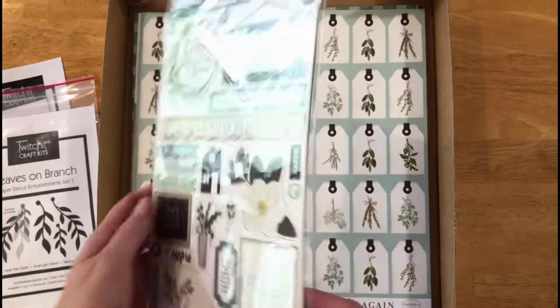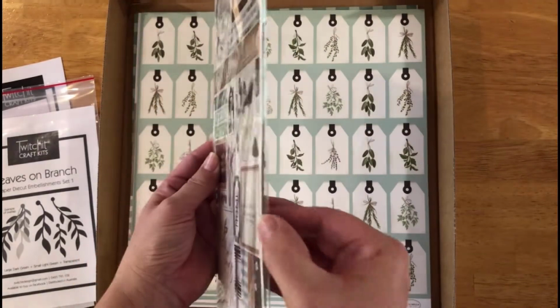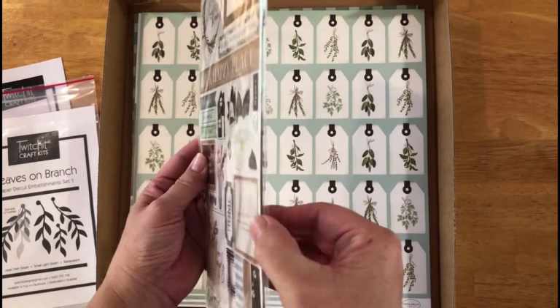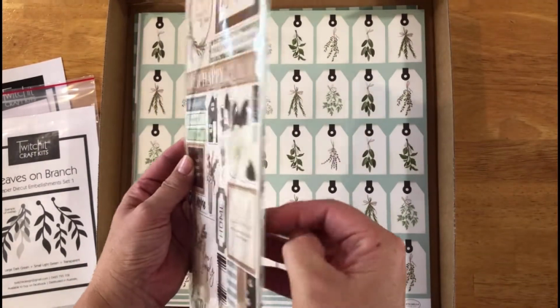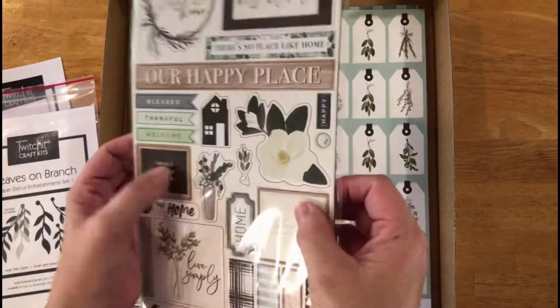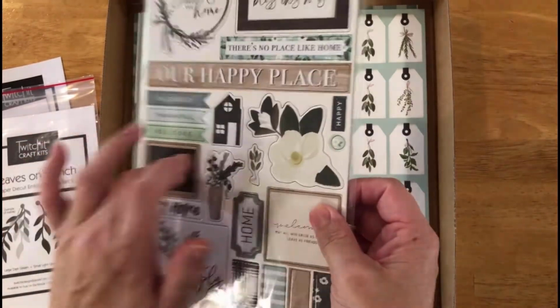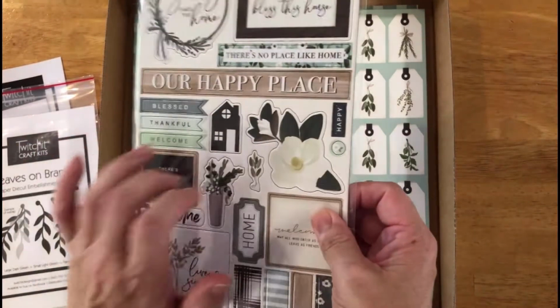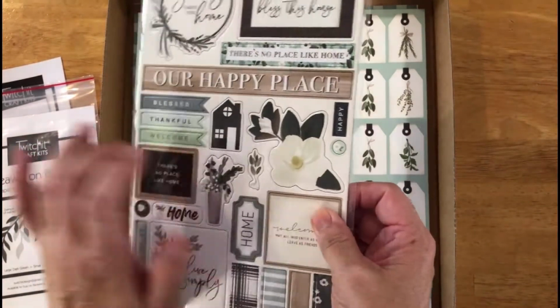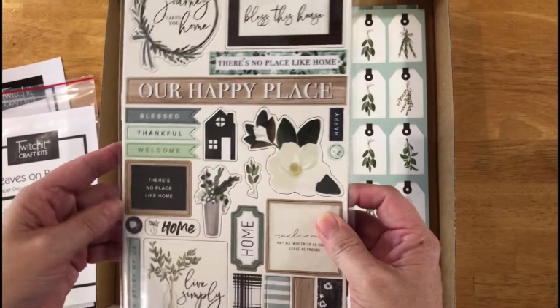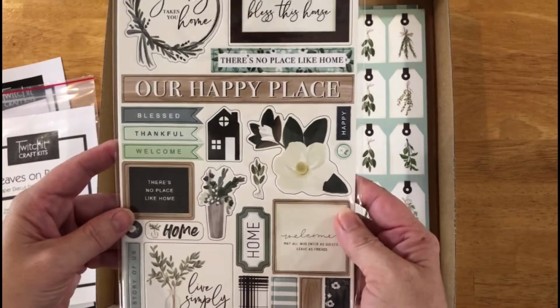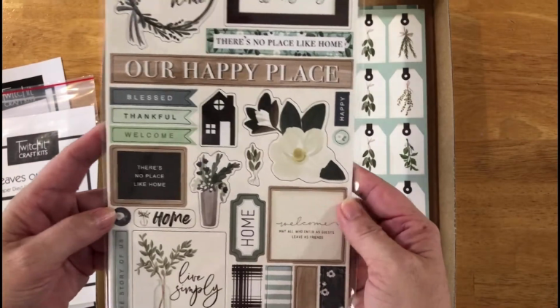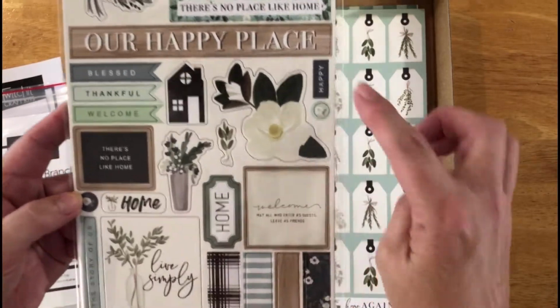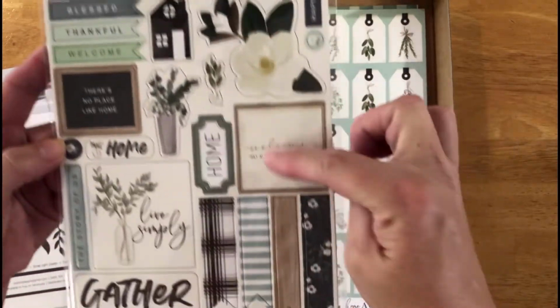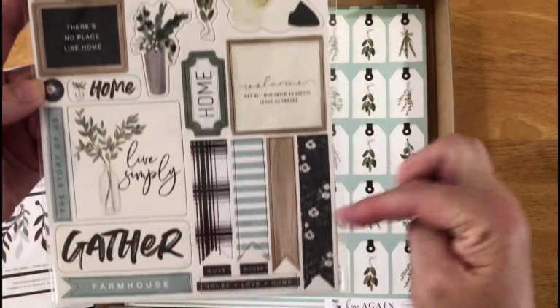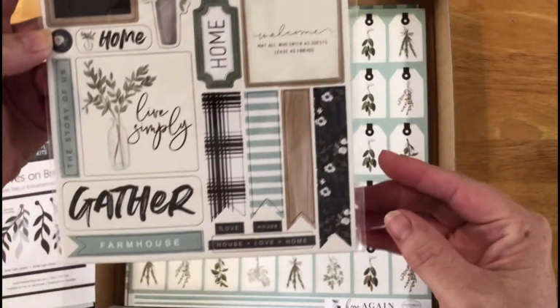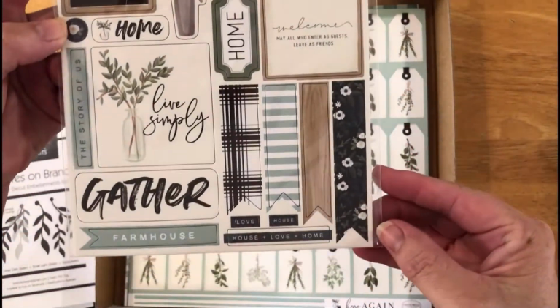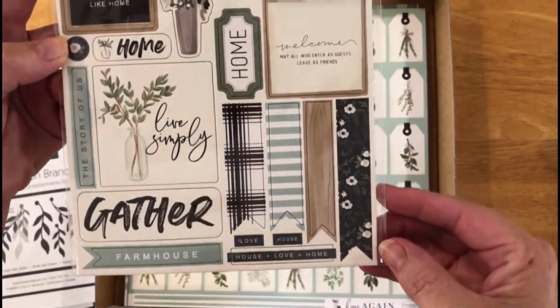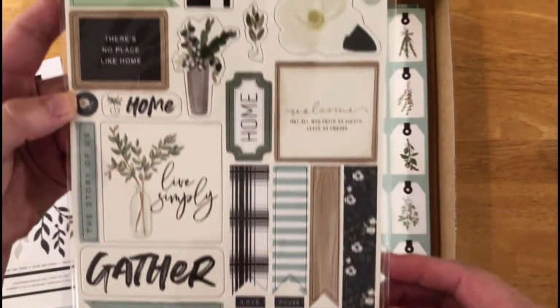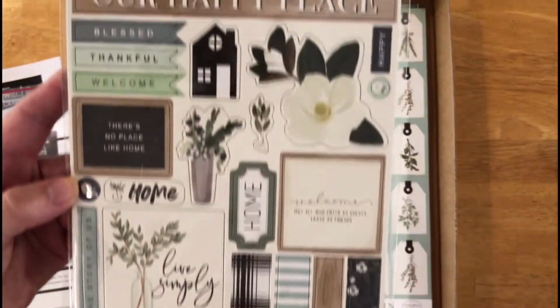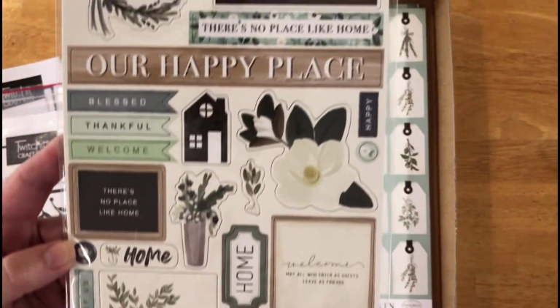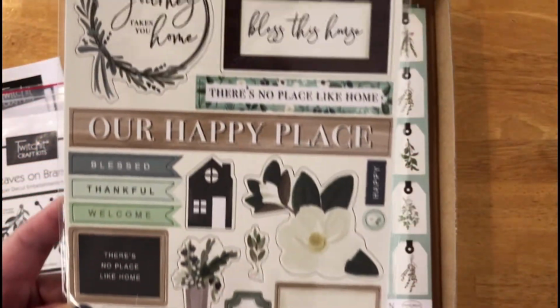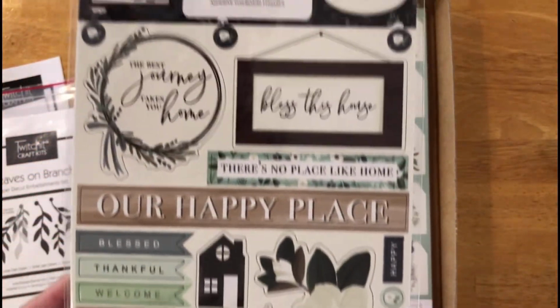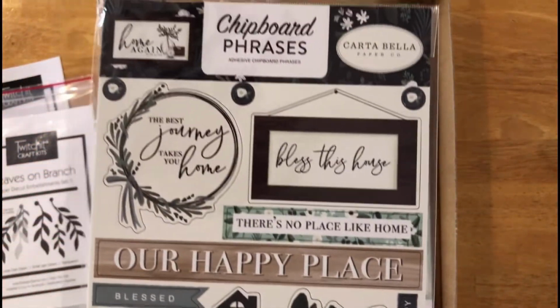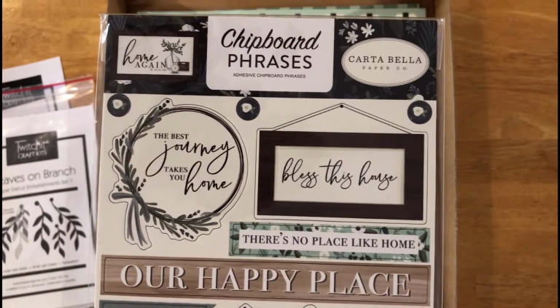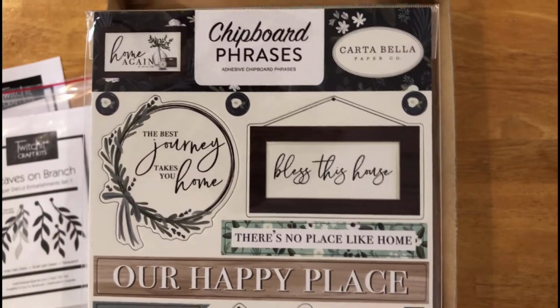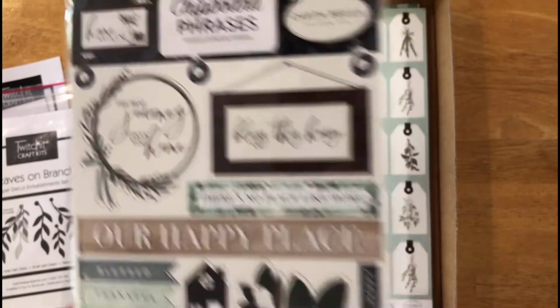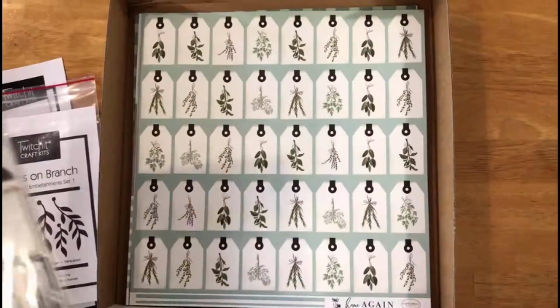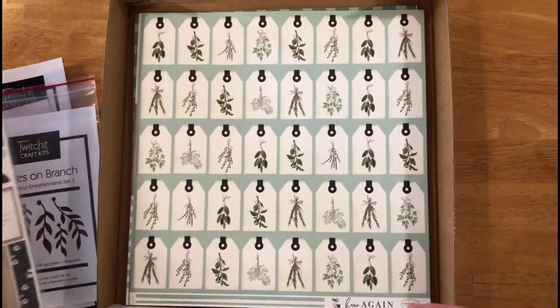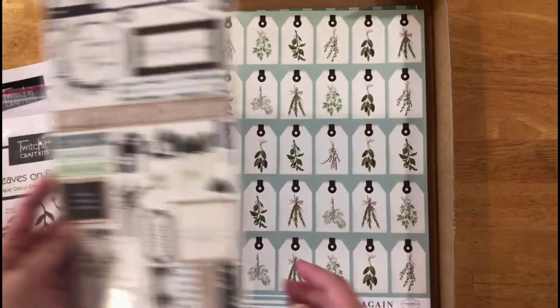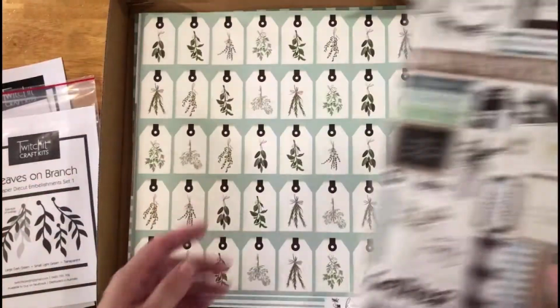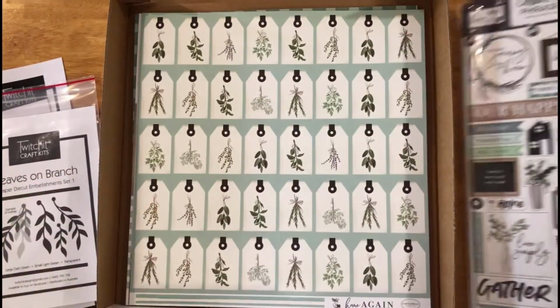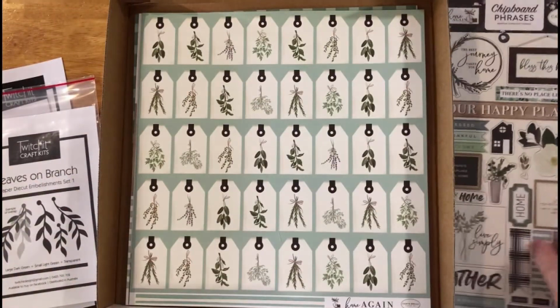Our last embellishment is the chipboard die cuts. Some gorgeous things here — really nice thick, hard chipboard, beautifully printed, with lots of options for where you could use these.